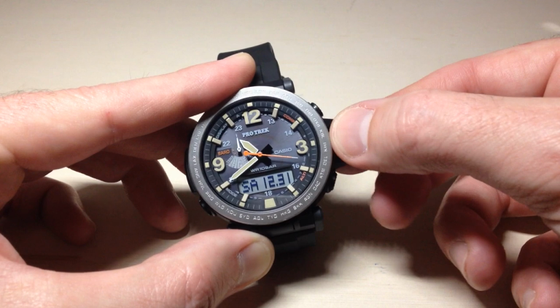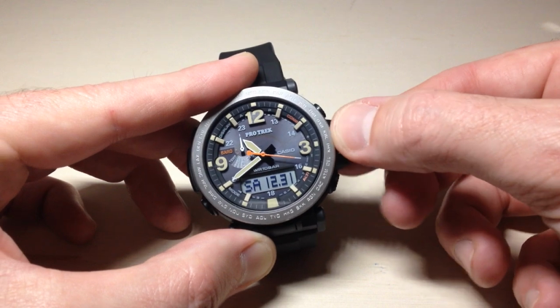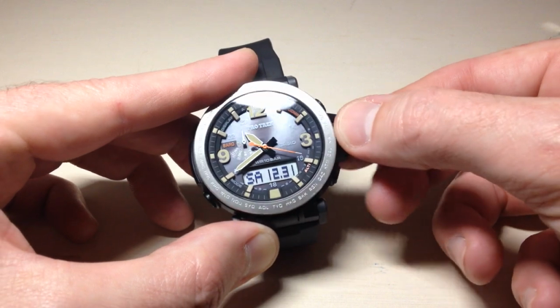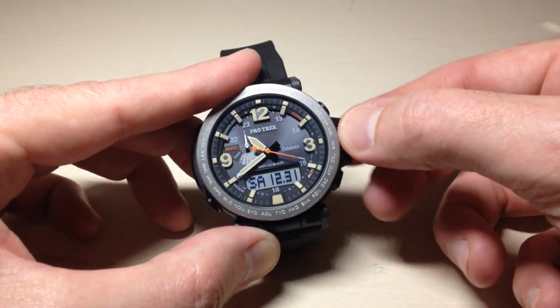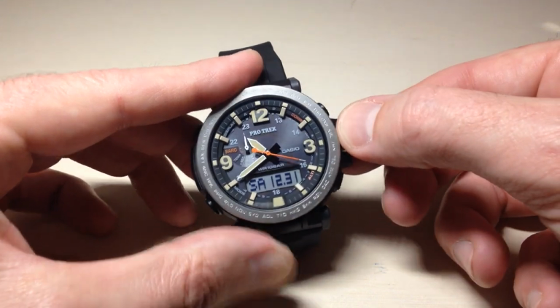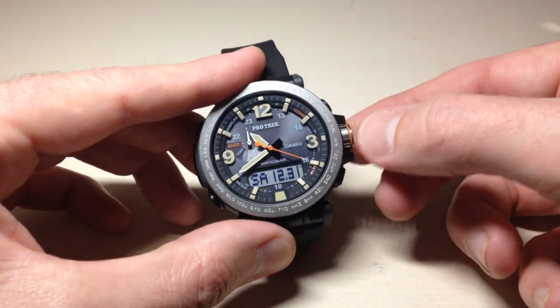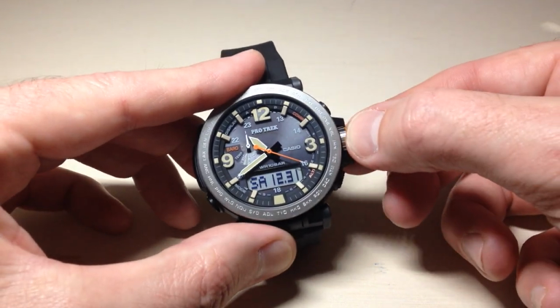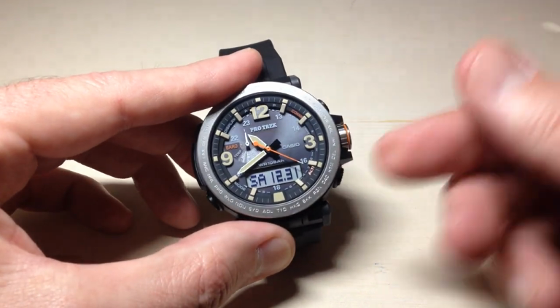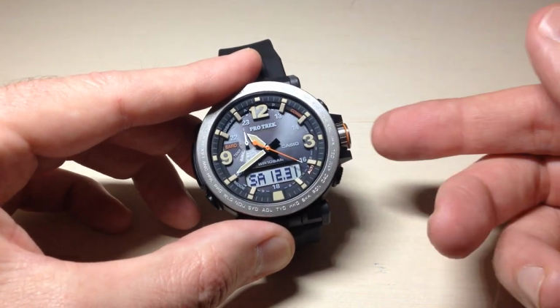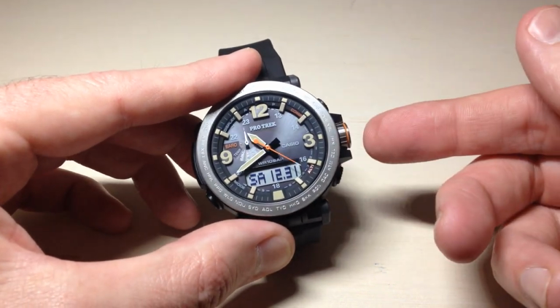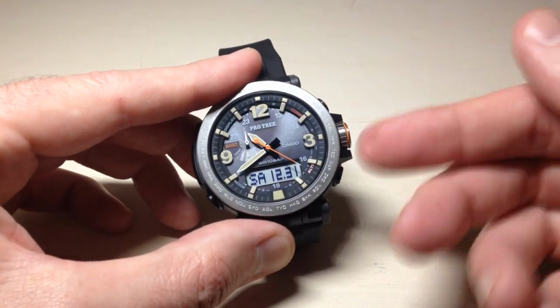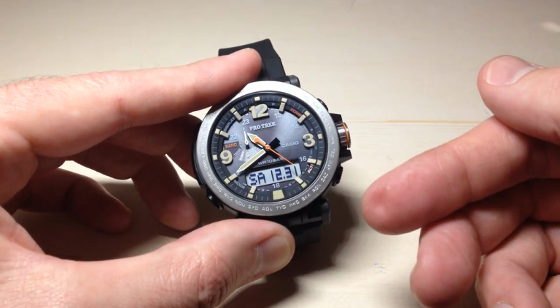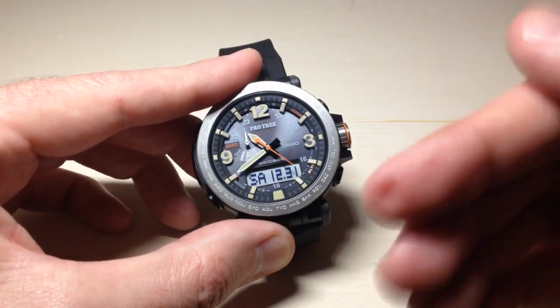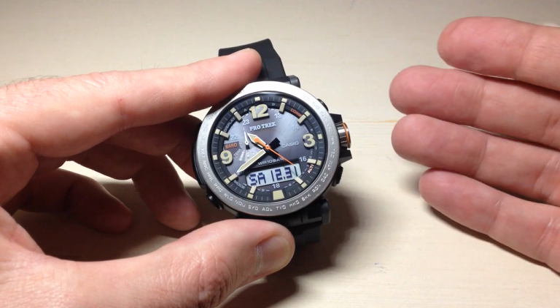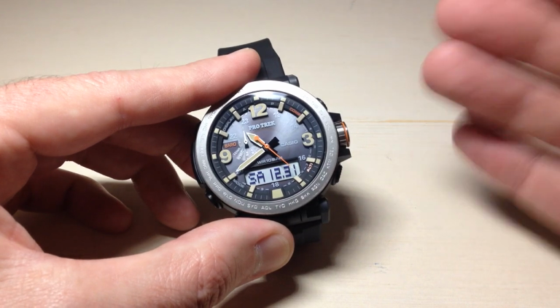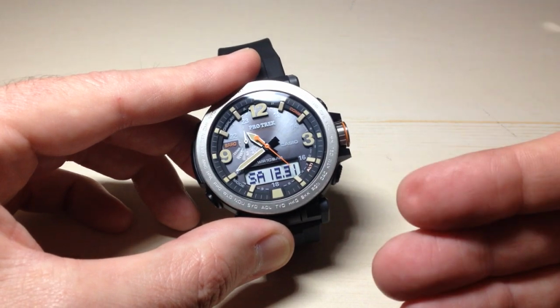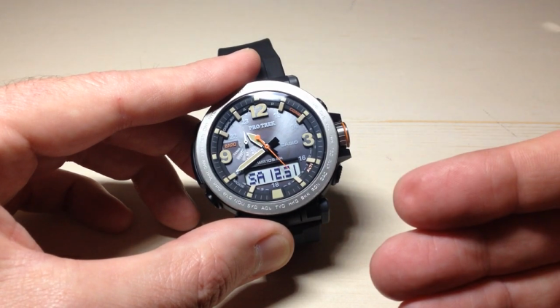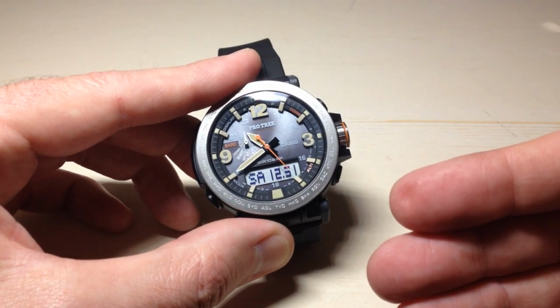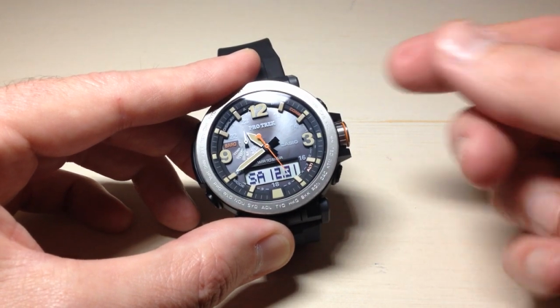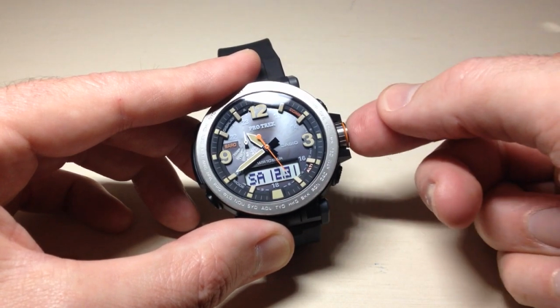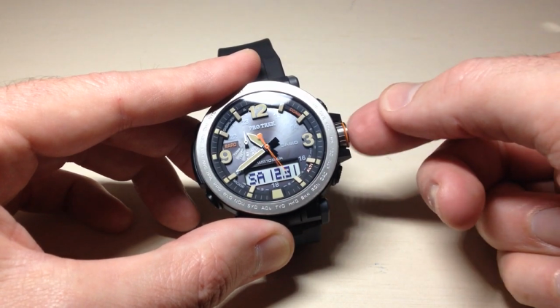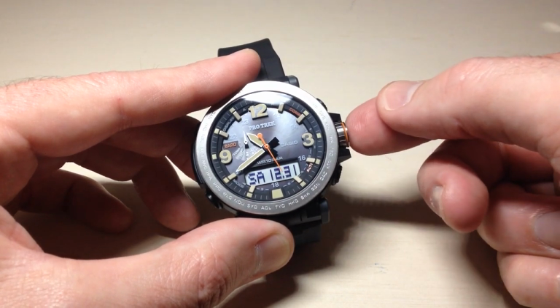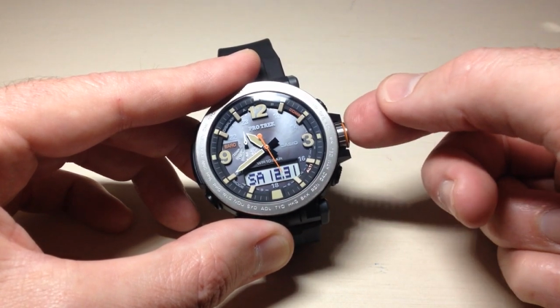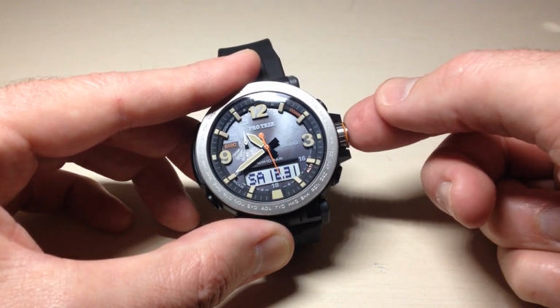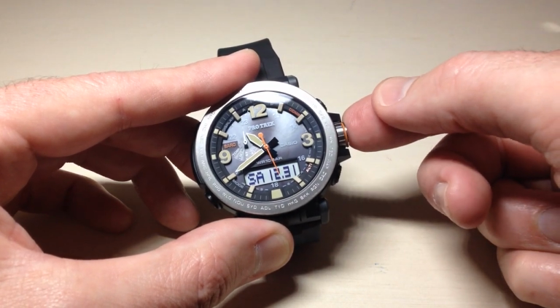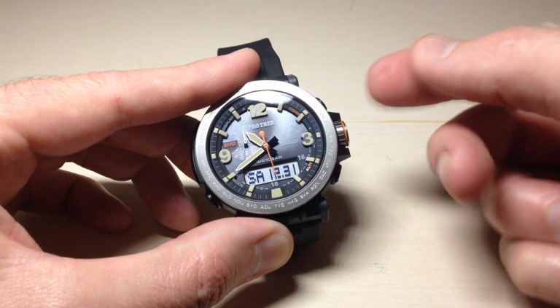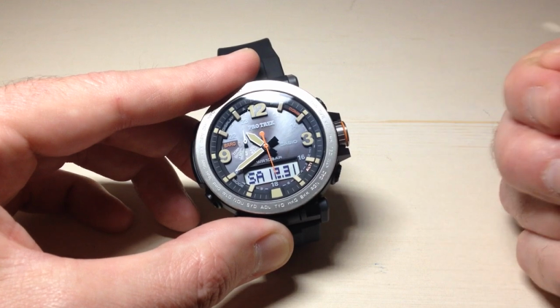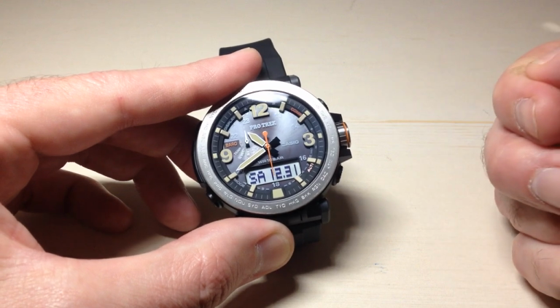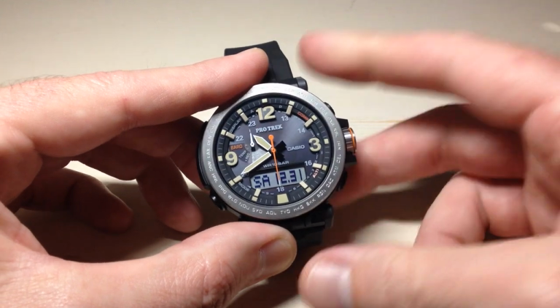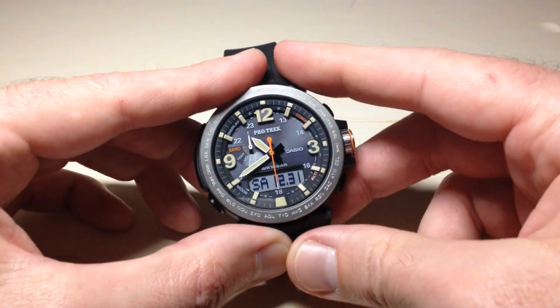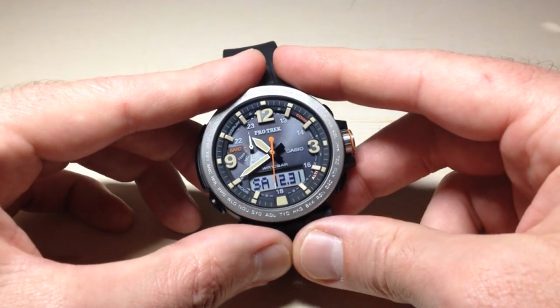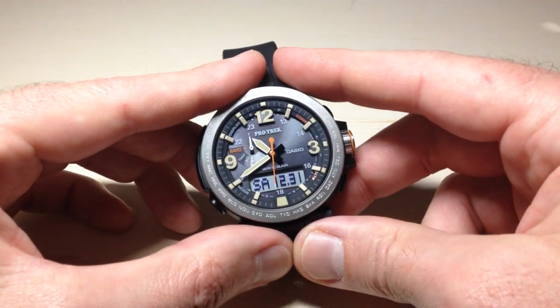Now the only thing we need to do is screw our crown back in. I'm going to push the crown in and turn it away from me to begin screwing it back in. Really with any screw down crown watch, you always want to make sure you have the crown screwed back in because it keeps moisture from getting in the watch. You also want to be careful not to over tighten it because you don't want to strip out the threads.